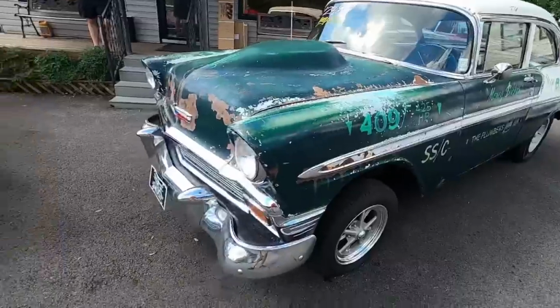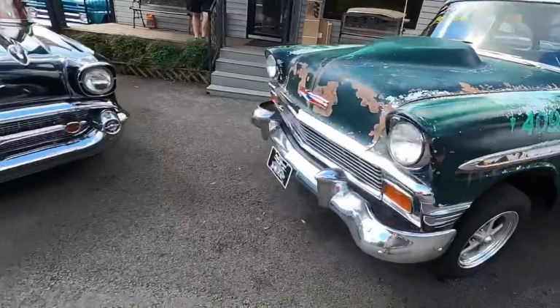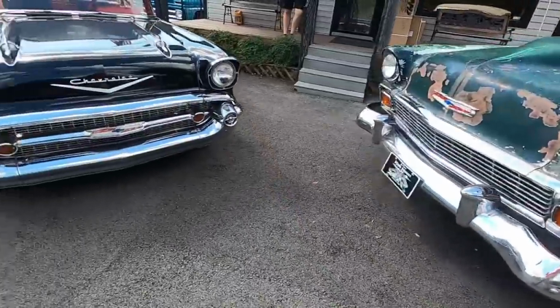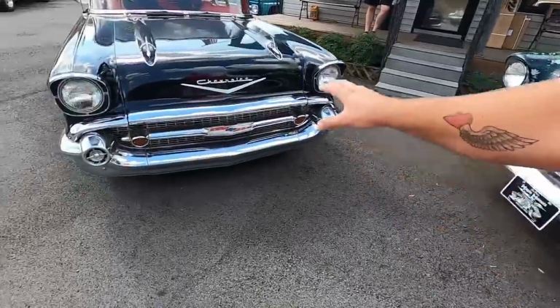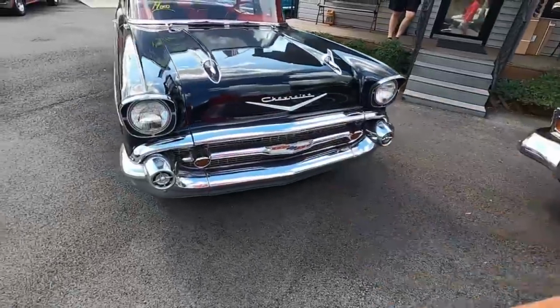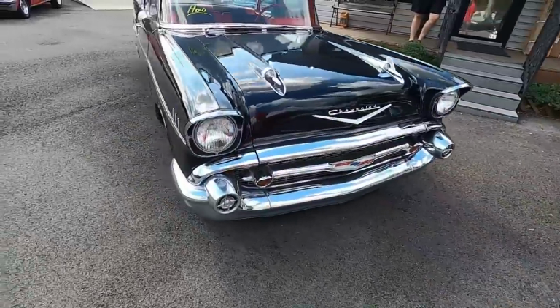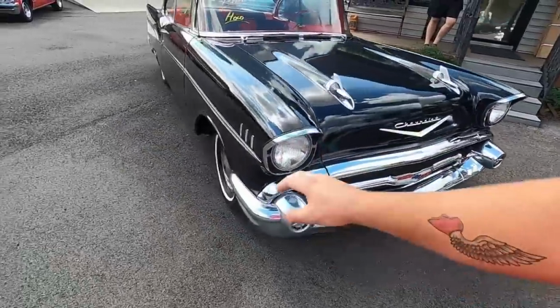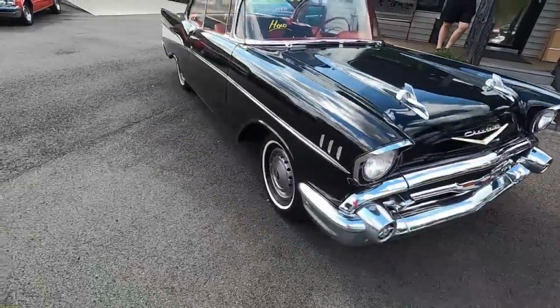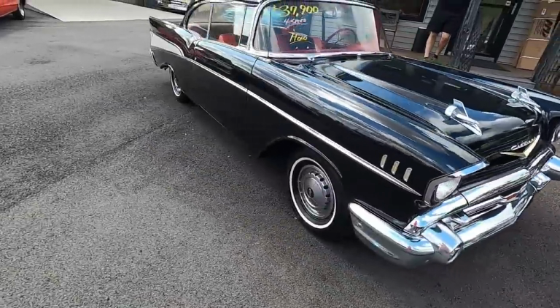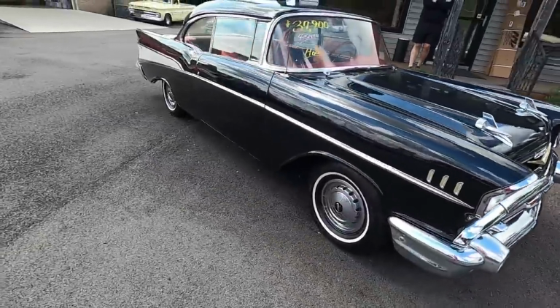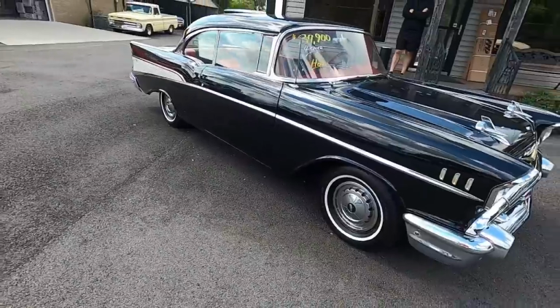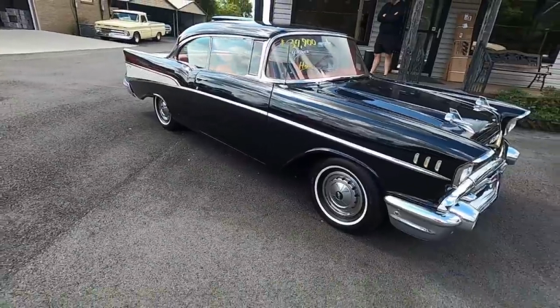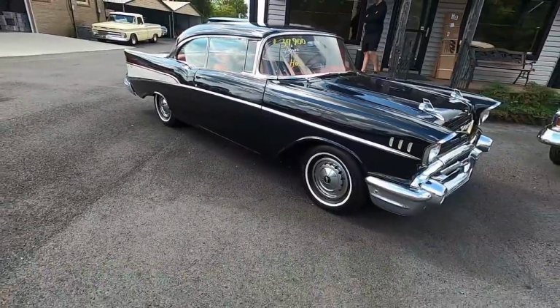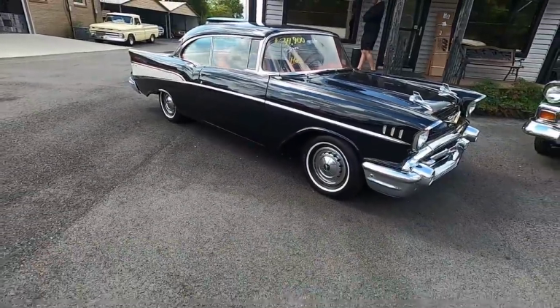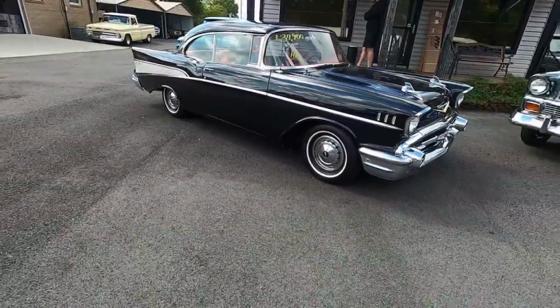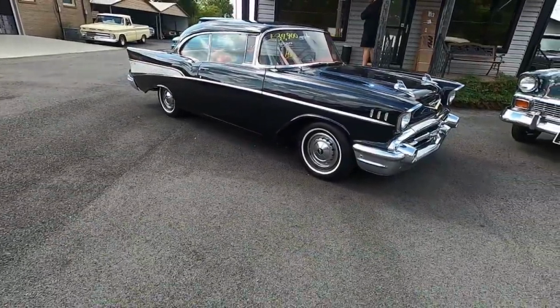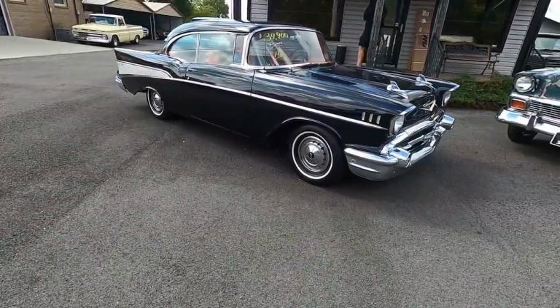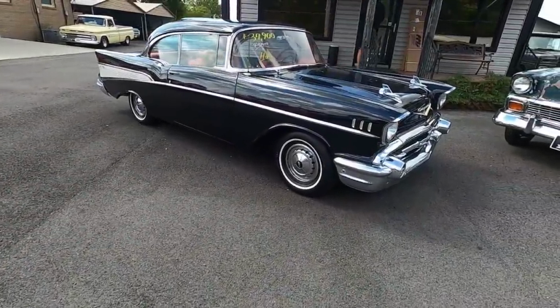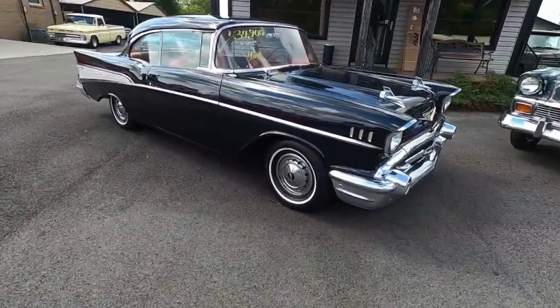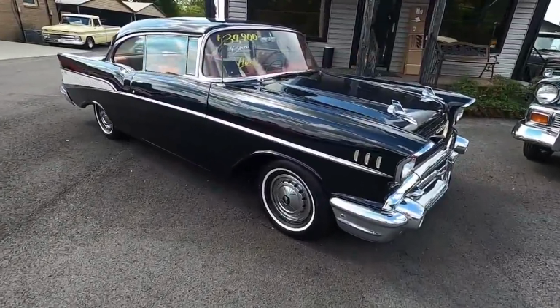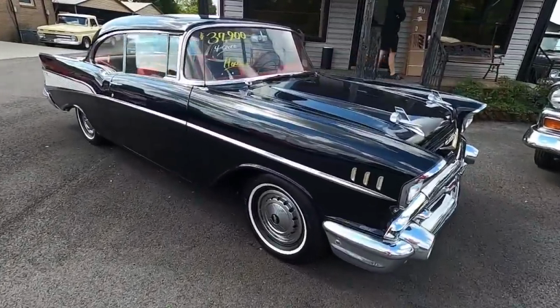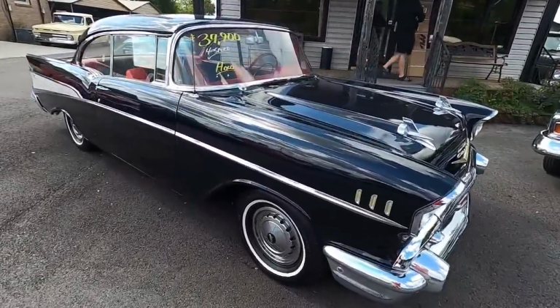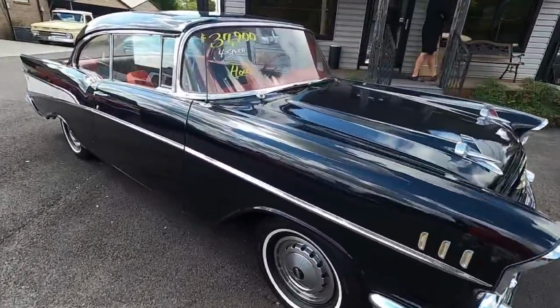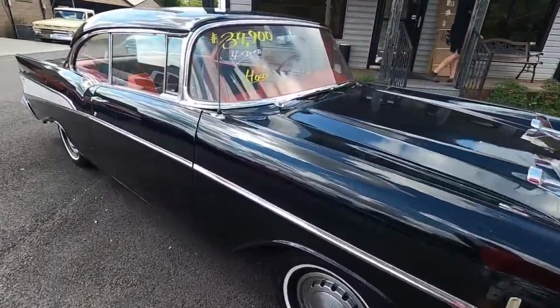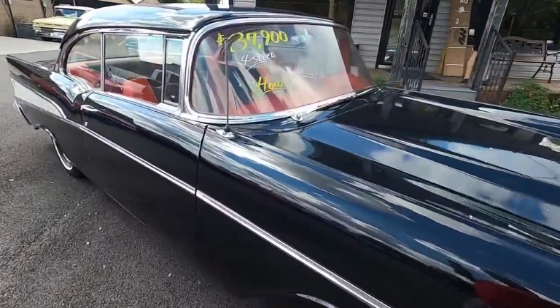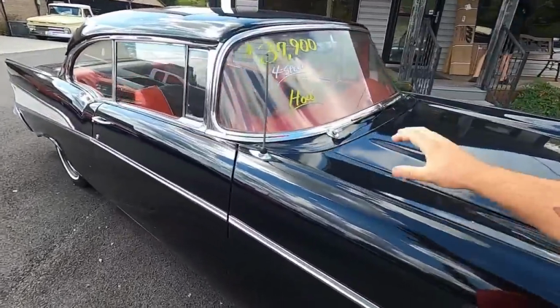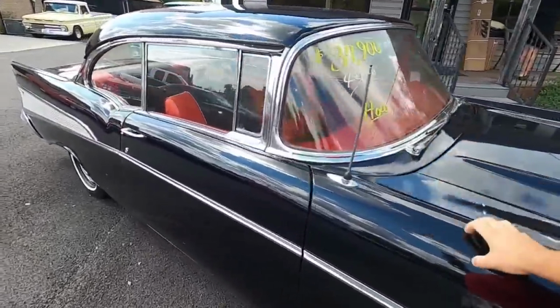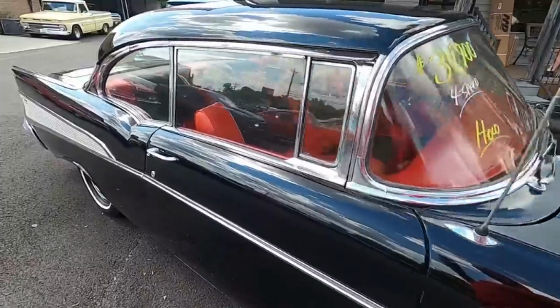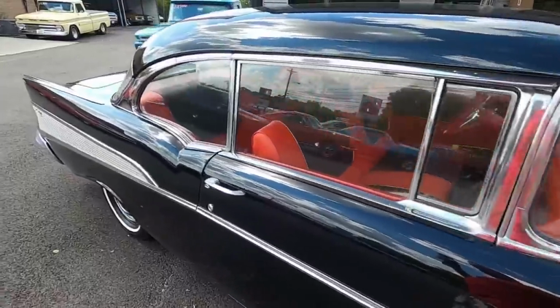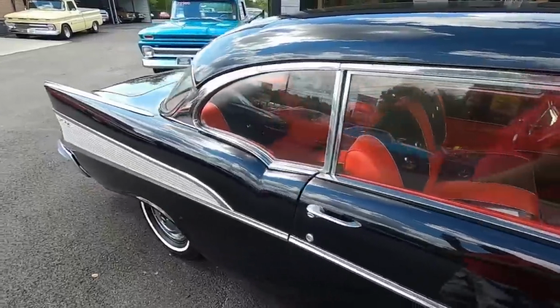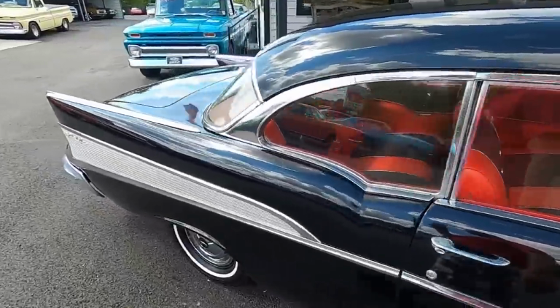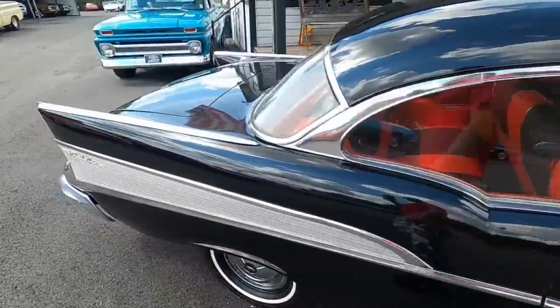Right next to that, we sold this one before I could even list it. A lot of times that will happen — people come in and check all the rides out. This one was a 1957 Chevrolet four-speed at $37,900, and it sold pretty quick.